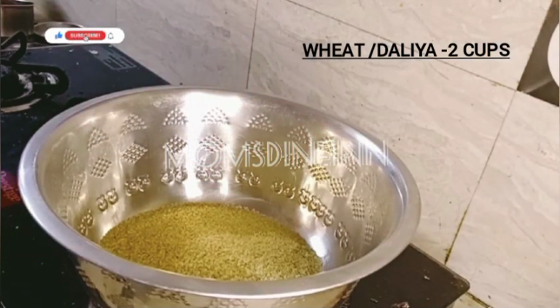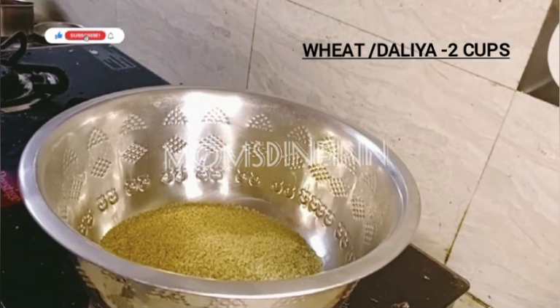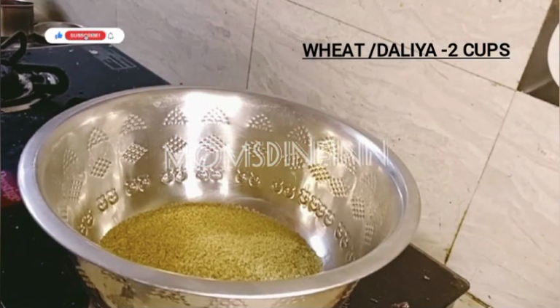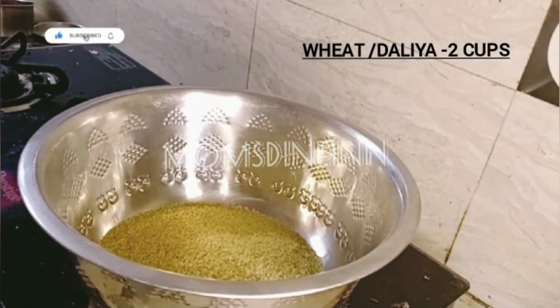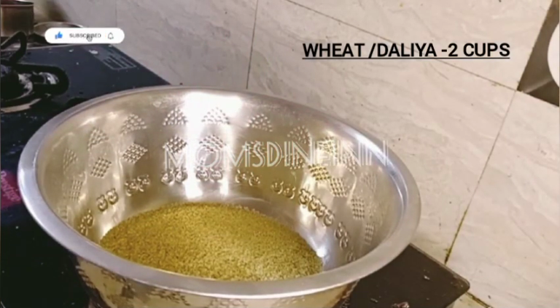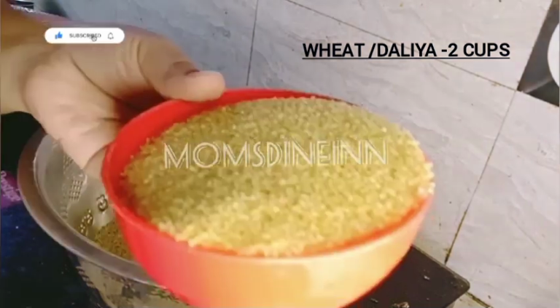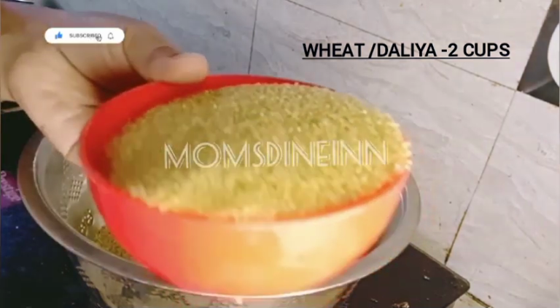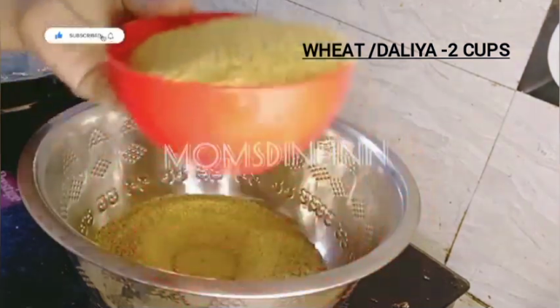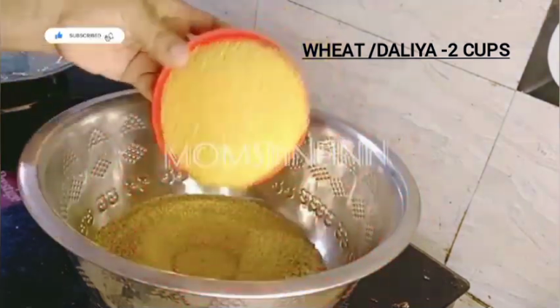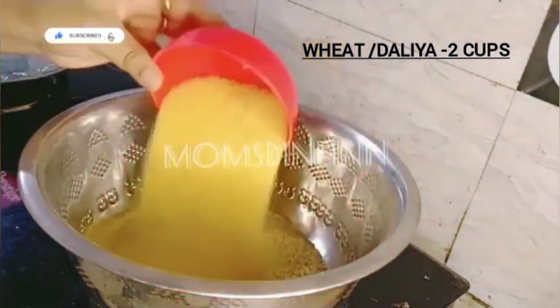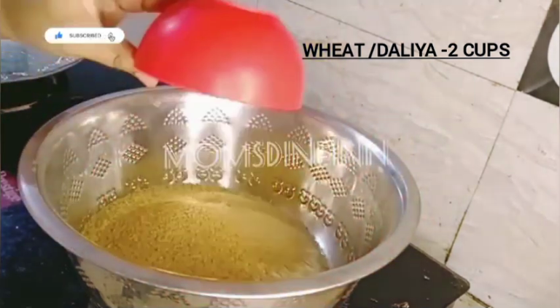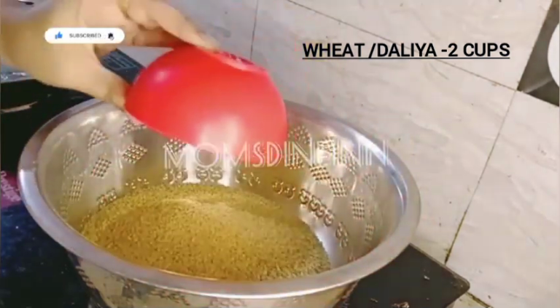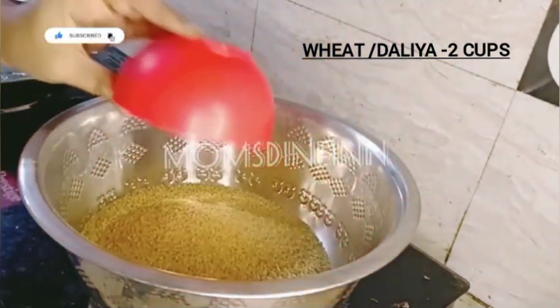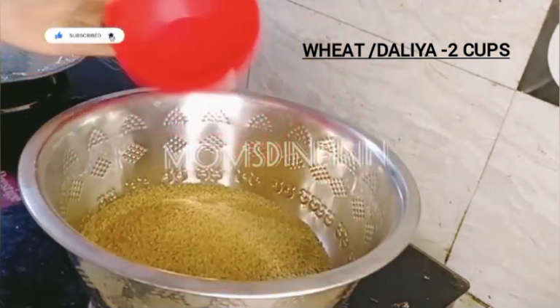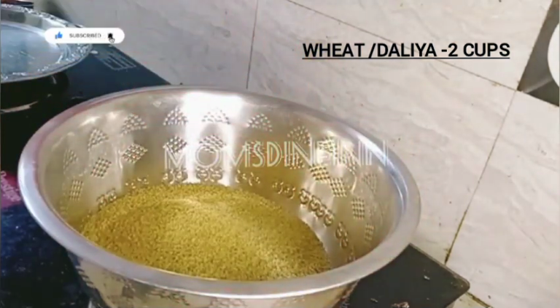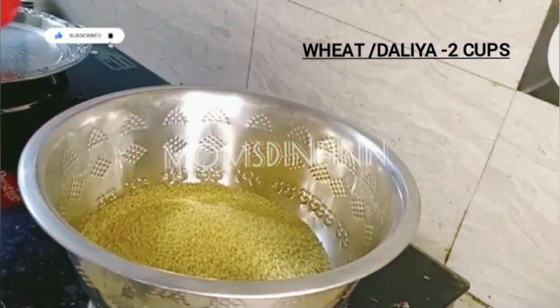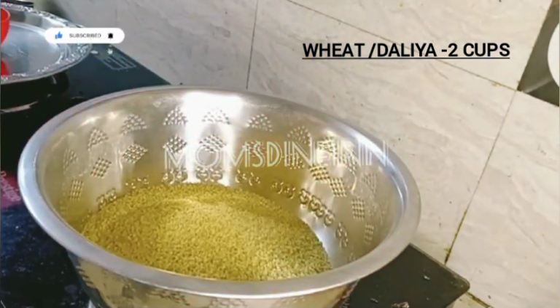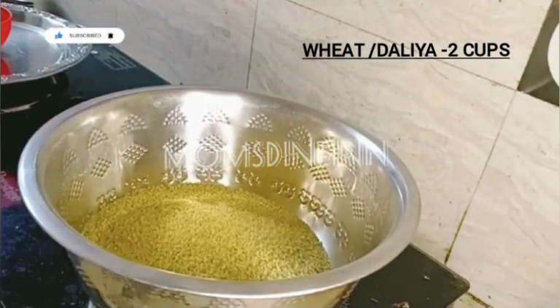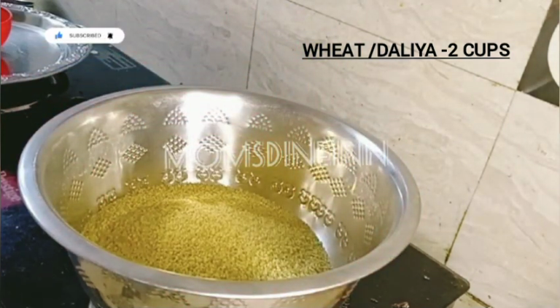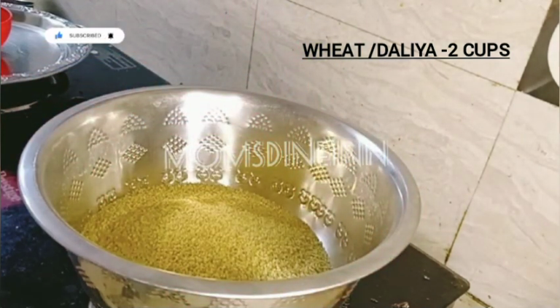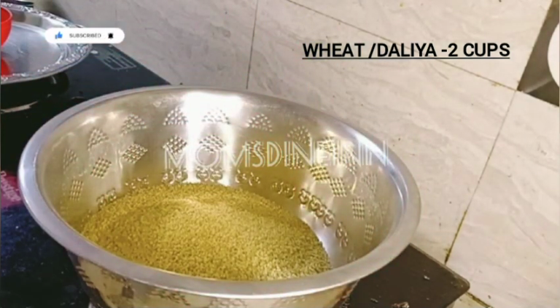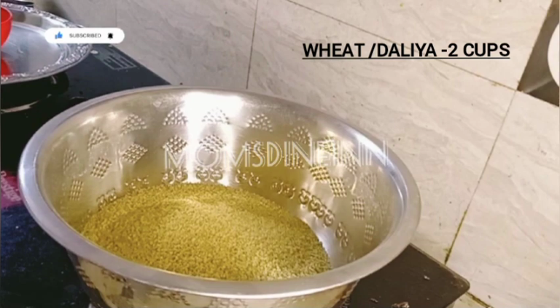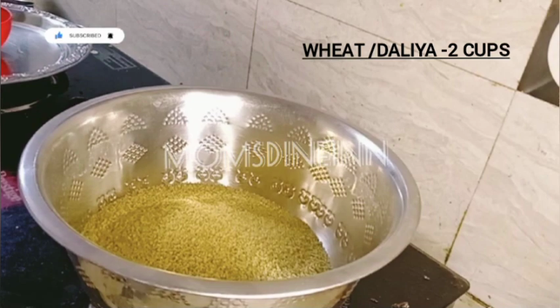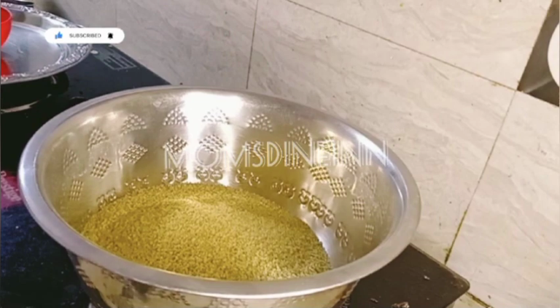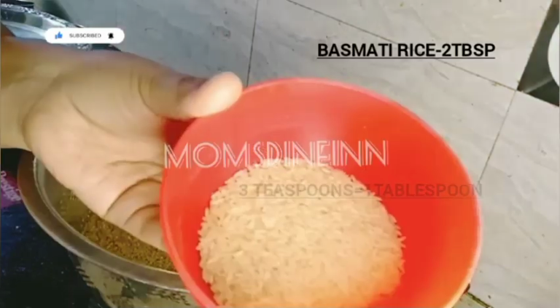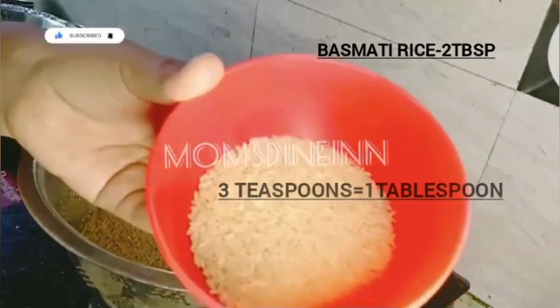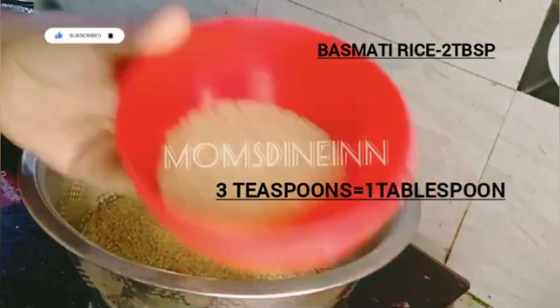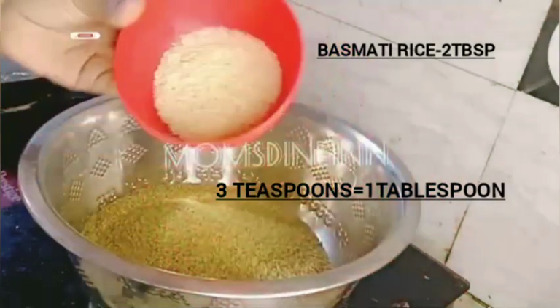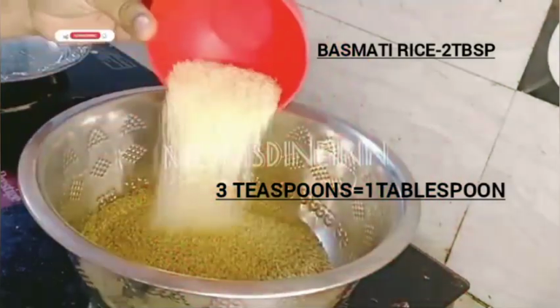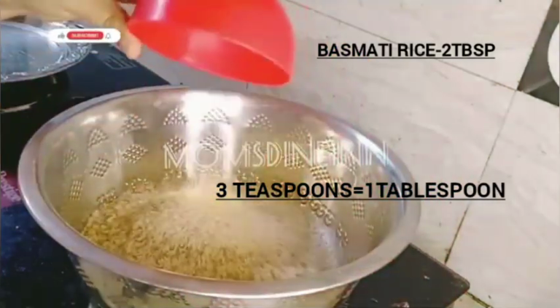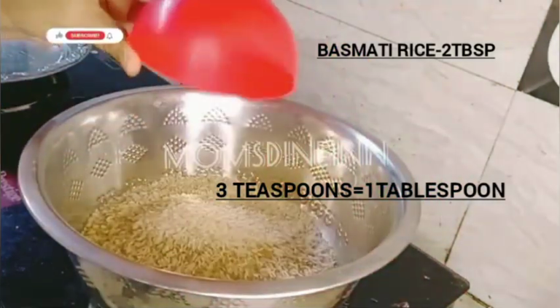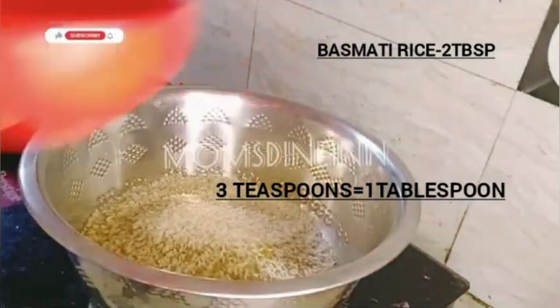And it is also a cup of salt. And you will add 2 tablespoons of basmati rice.